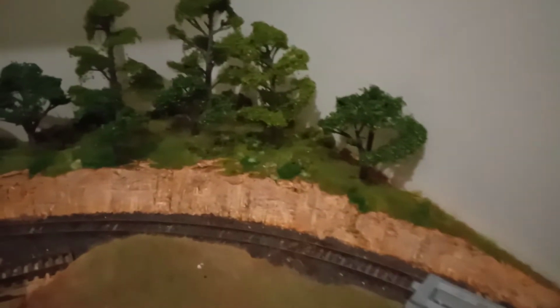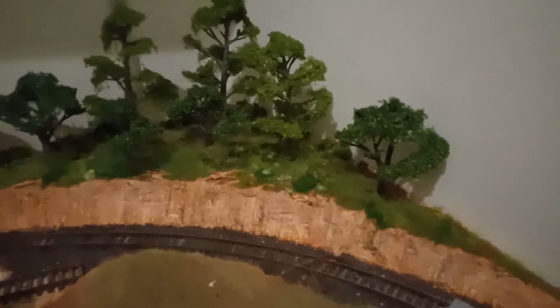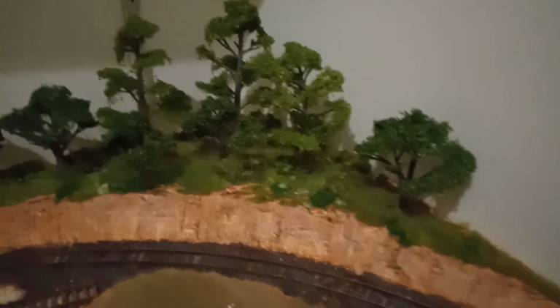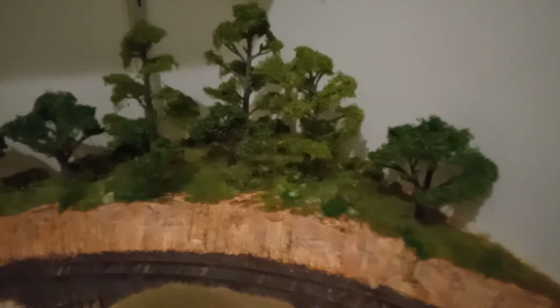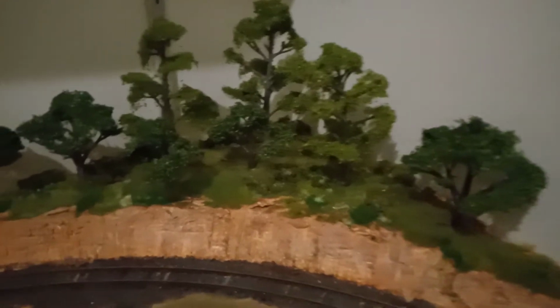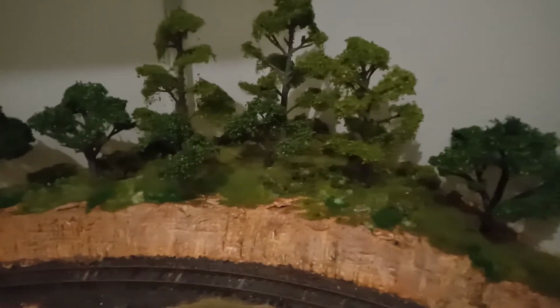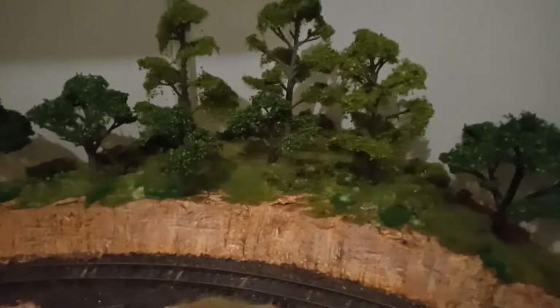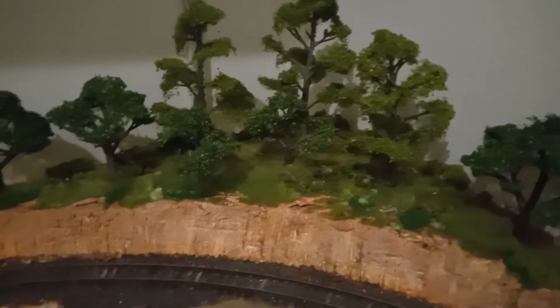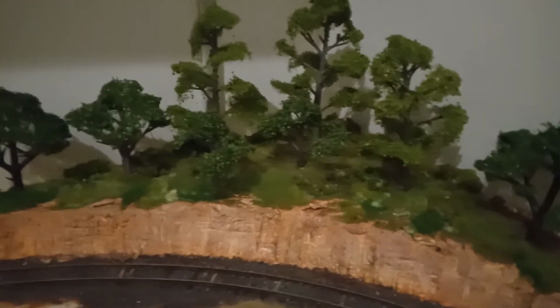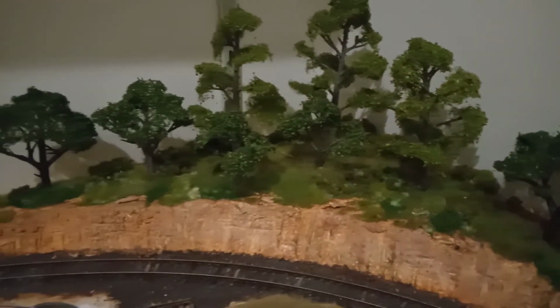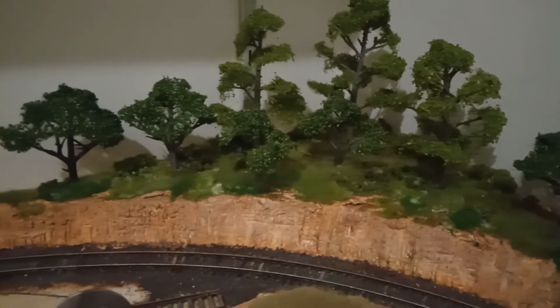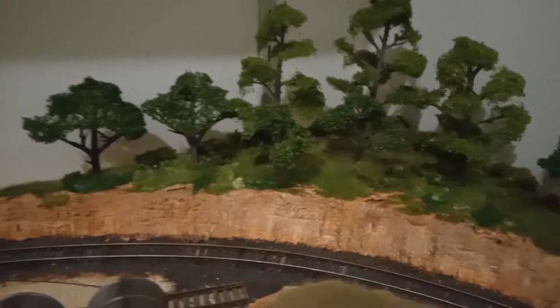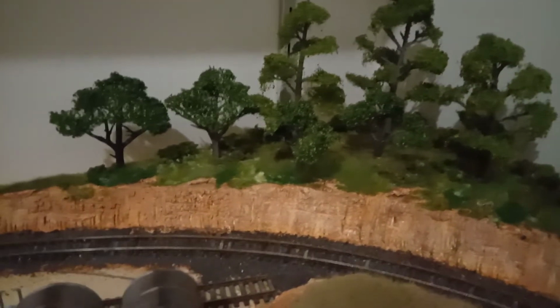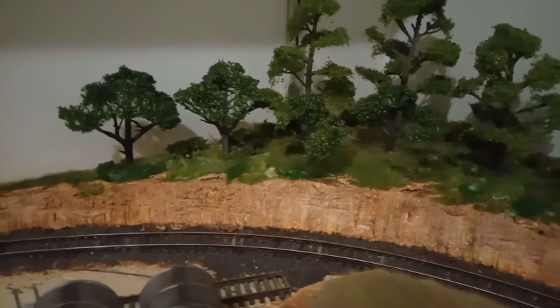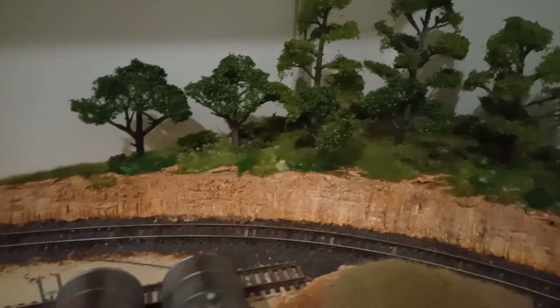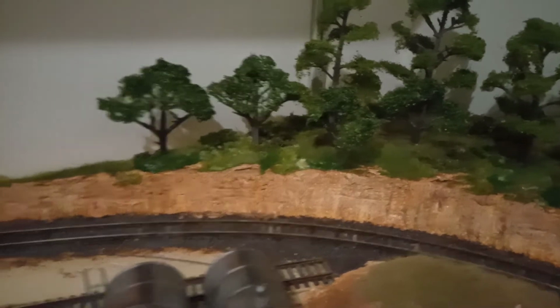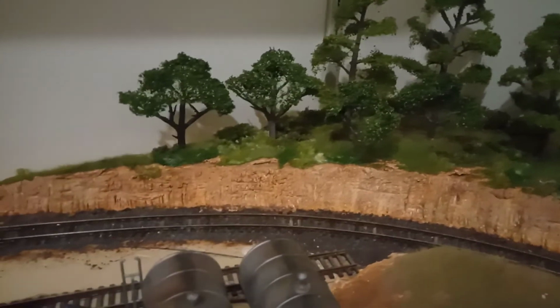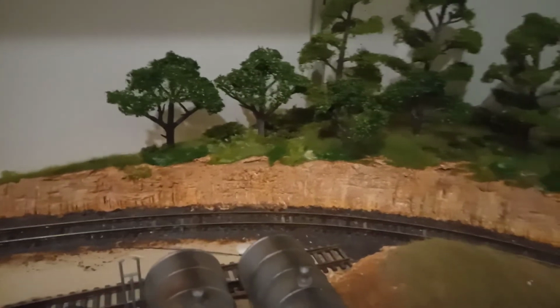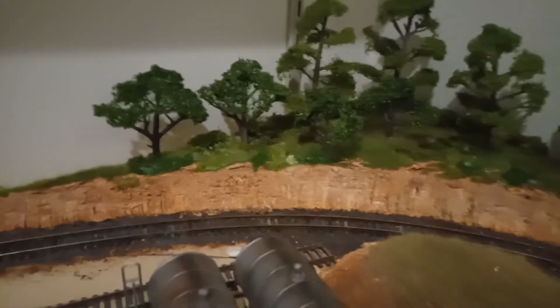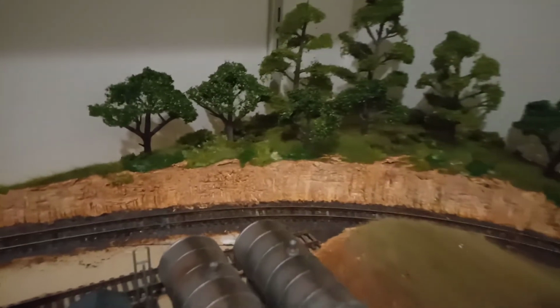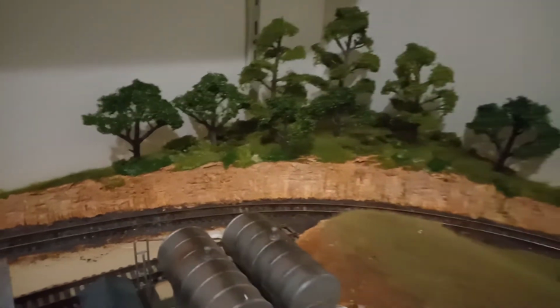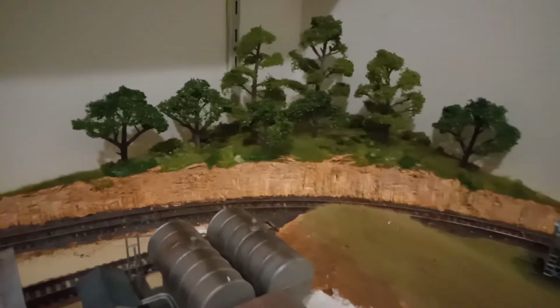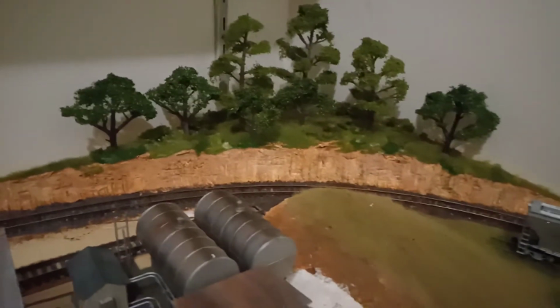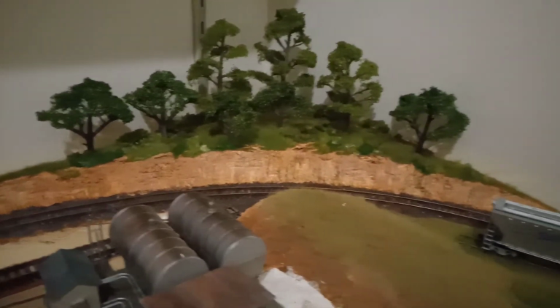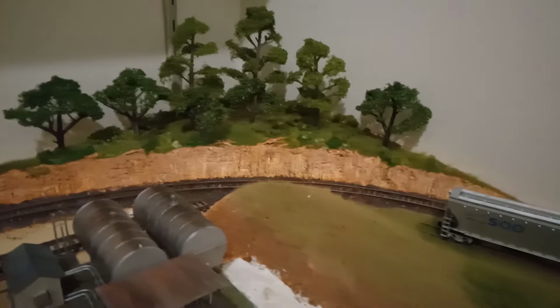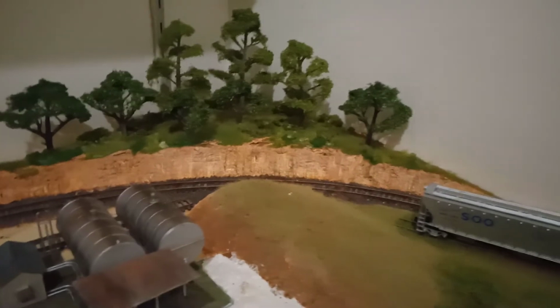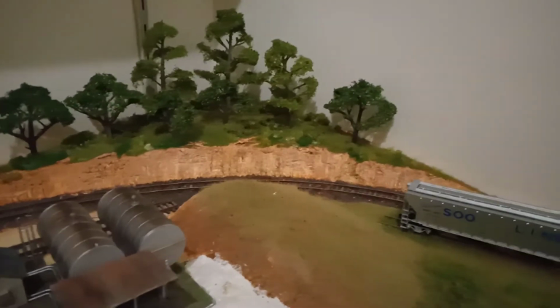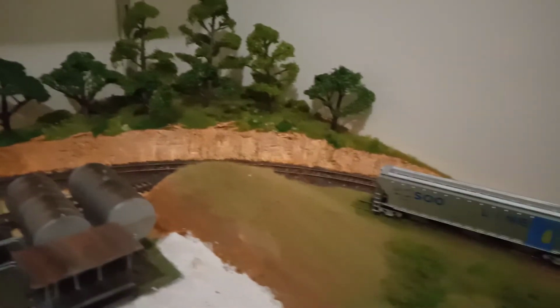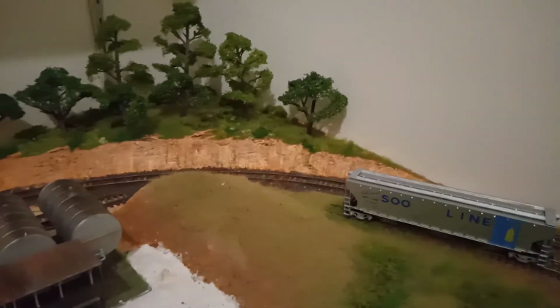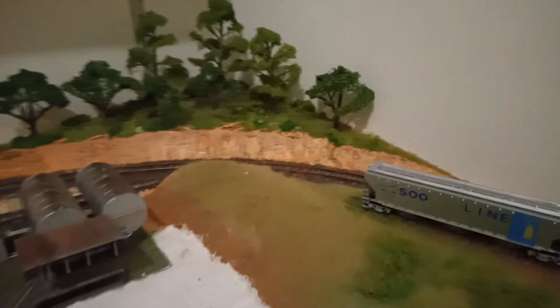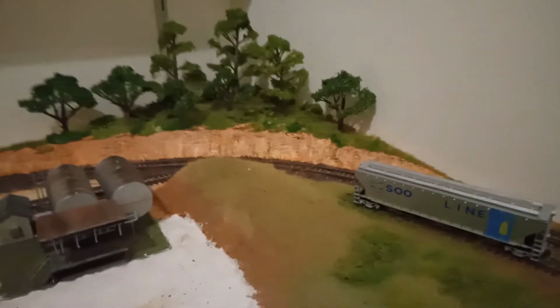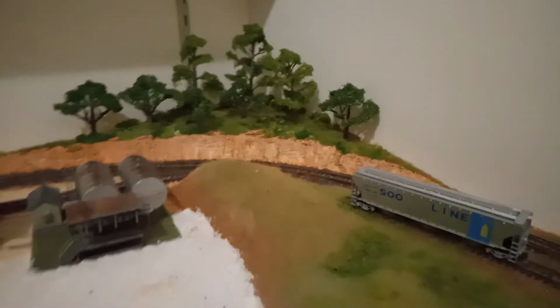That back corner was only done today, hence all those white spots in there — that's PVA glue drying. Overall the layout's coming on, and I'd love to see your layout up on Platform One MRC.